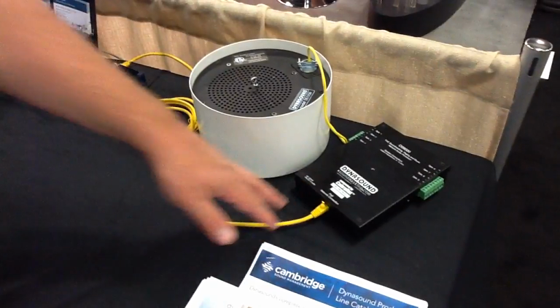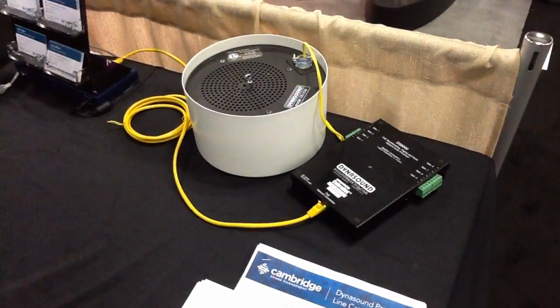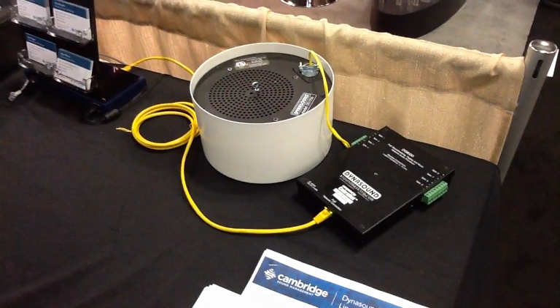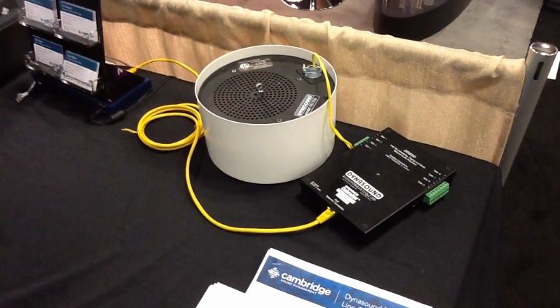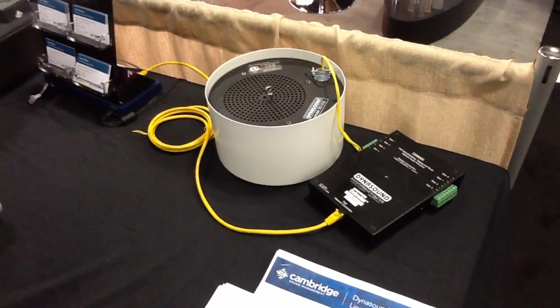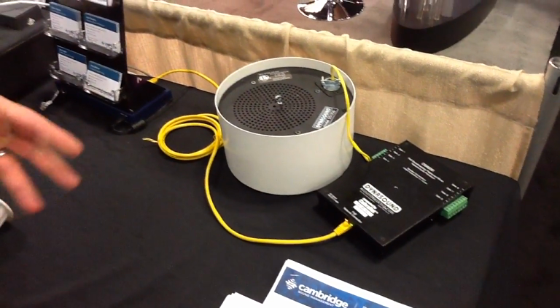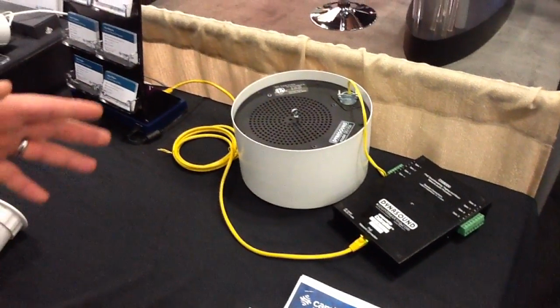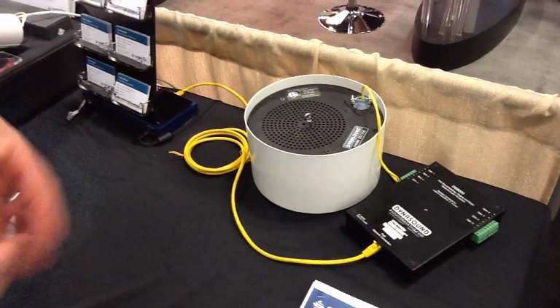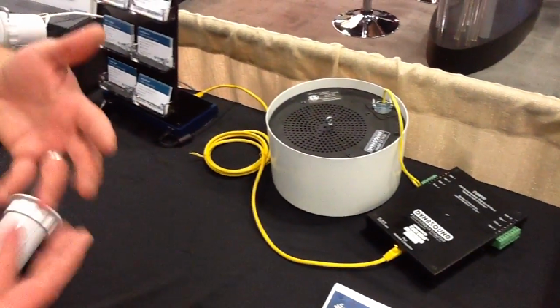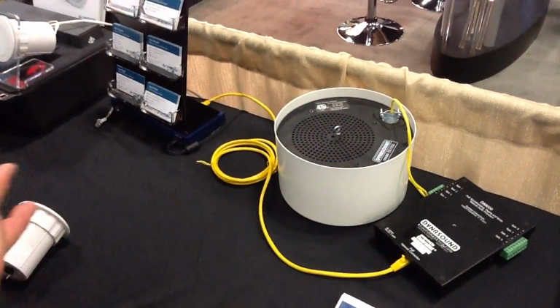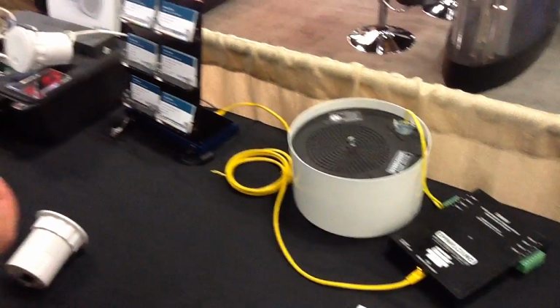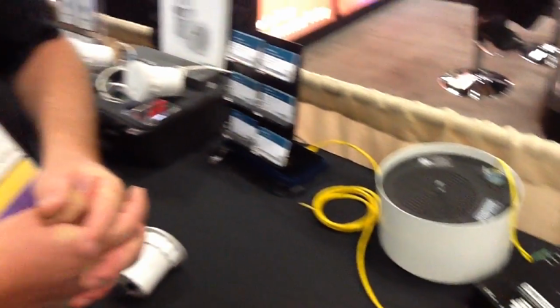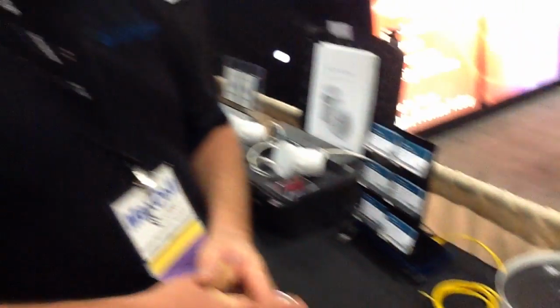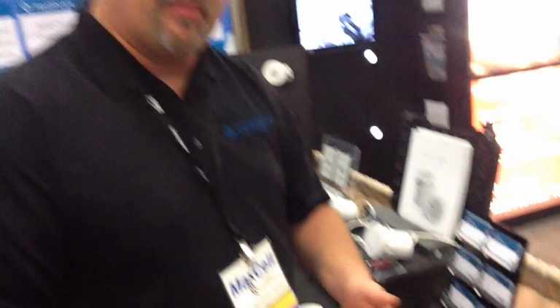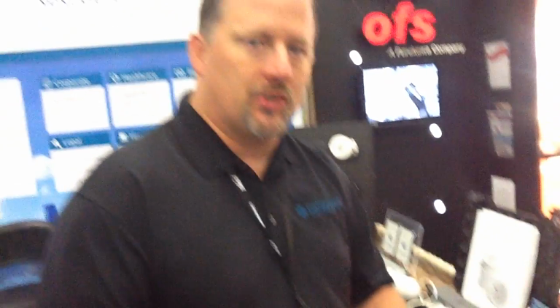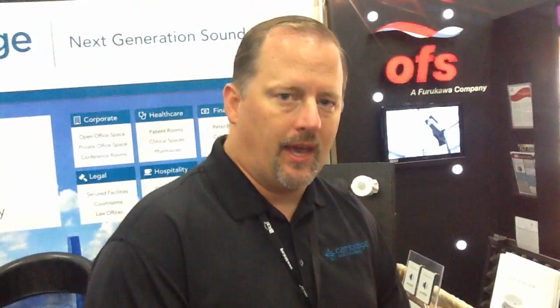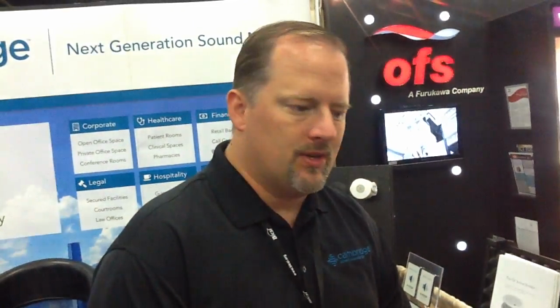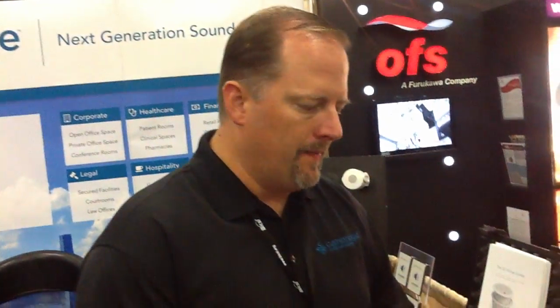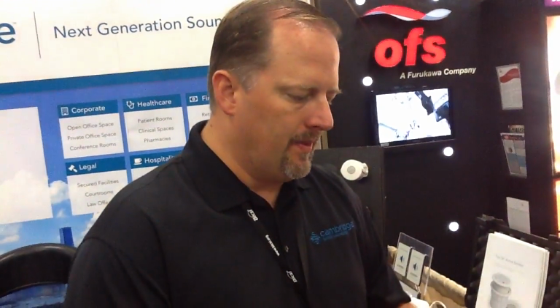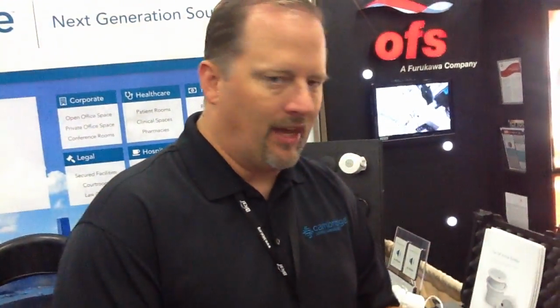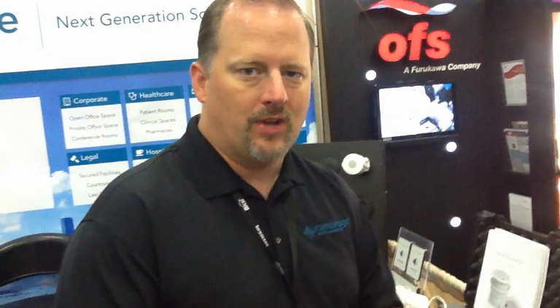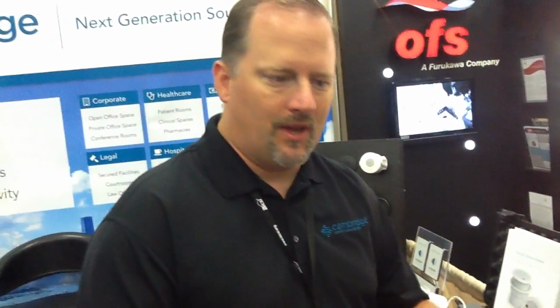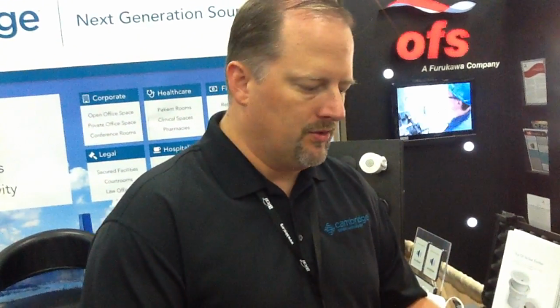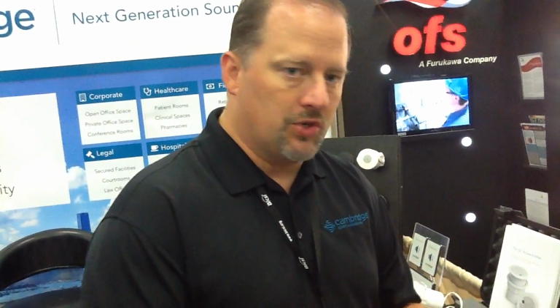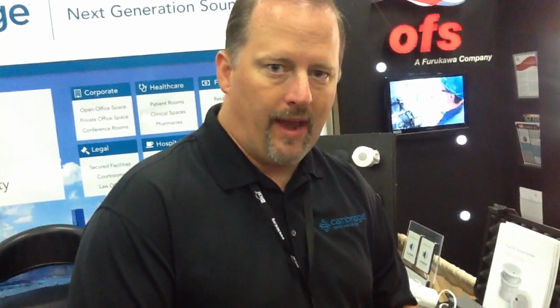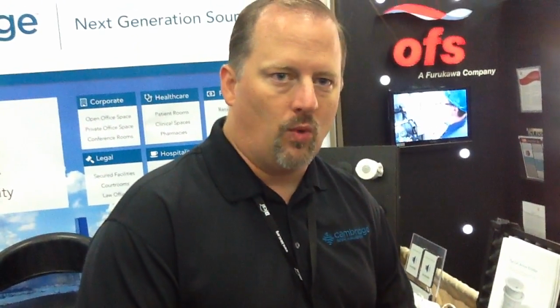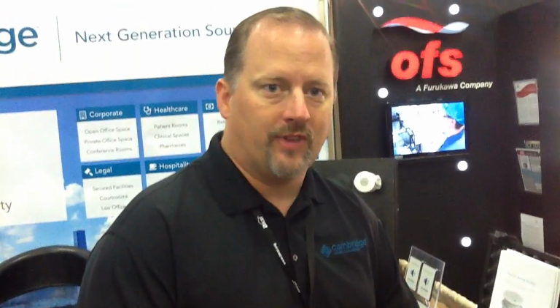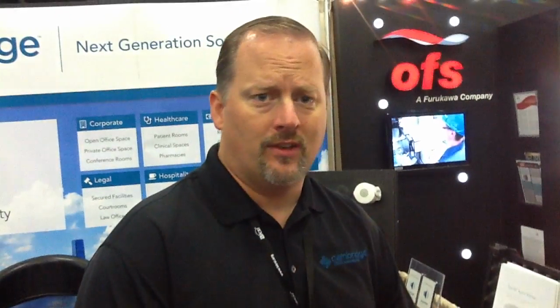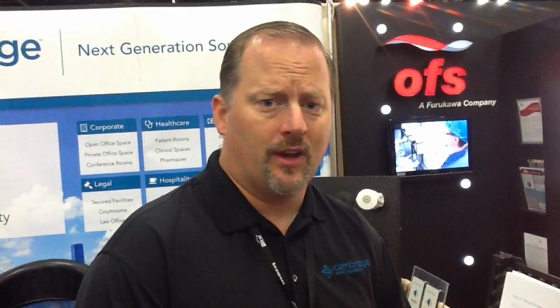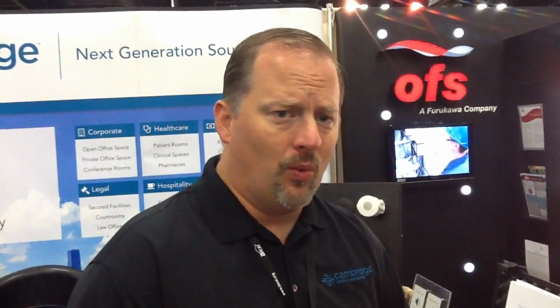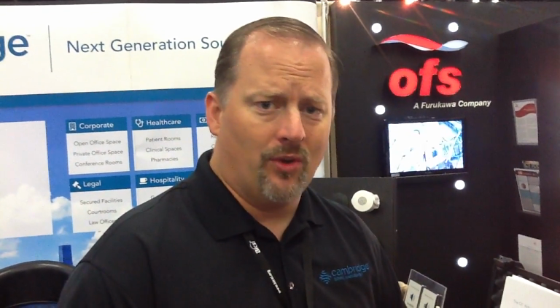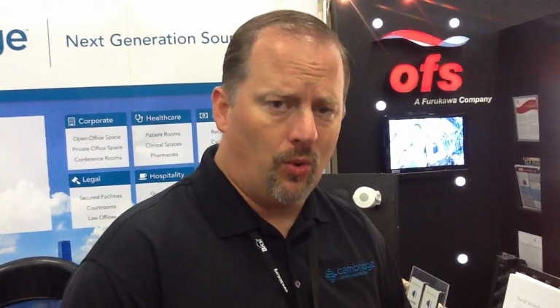Dynasound also brought a great product line for eavesdropping protection and anti-espionage solutions for masking walls, HVAC ducts, windows, and doors.